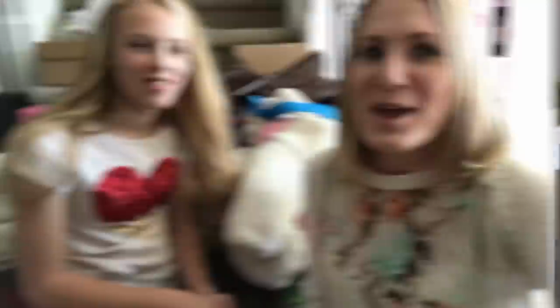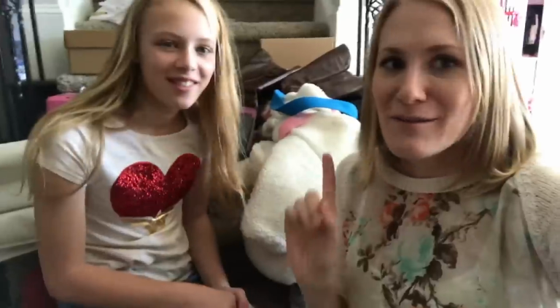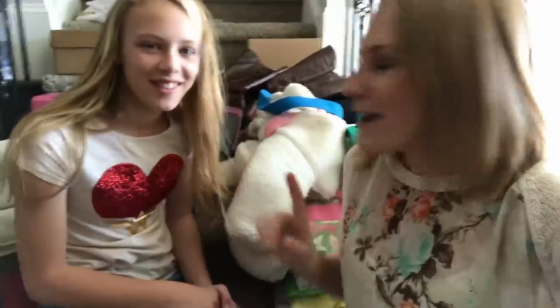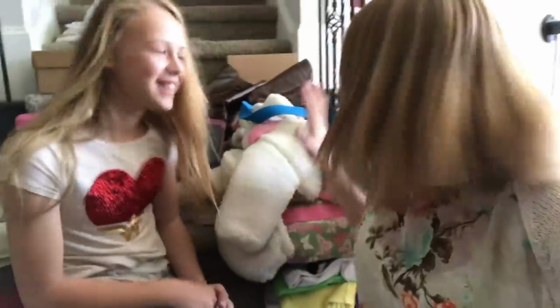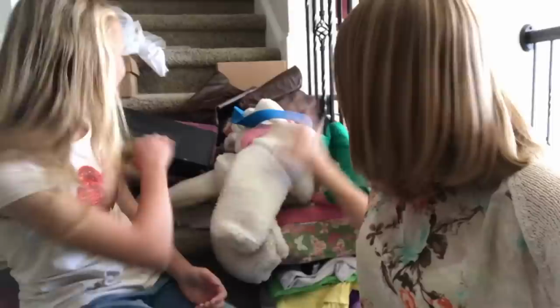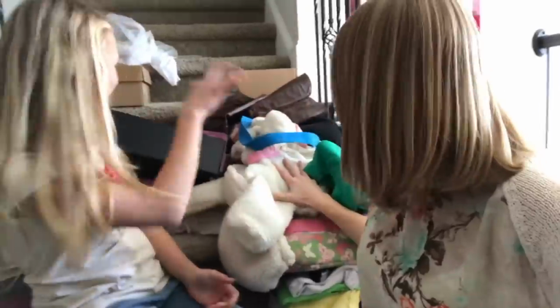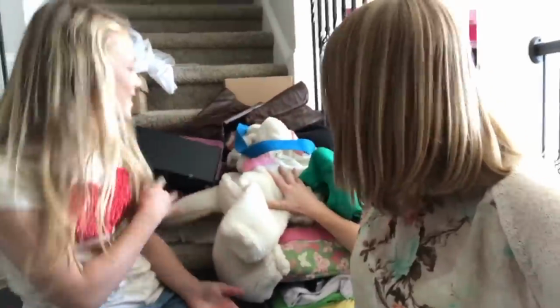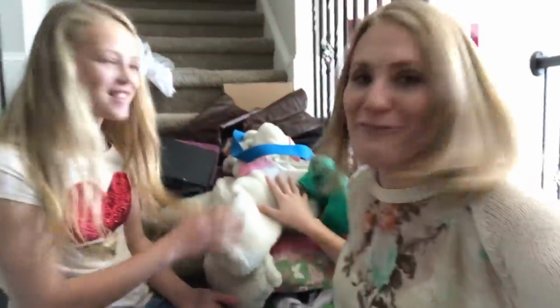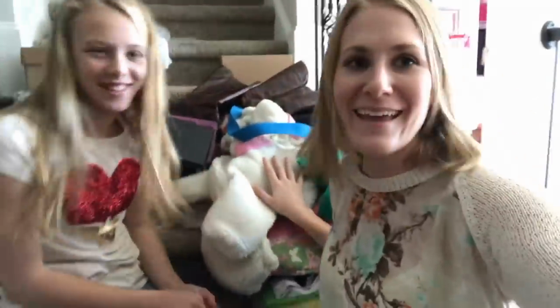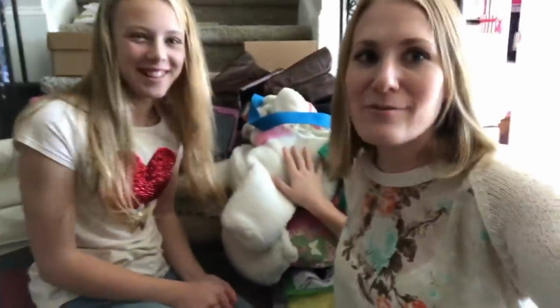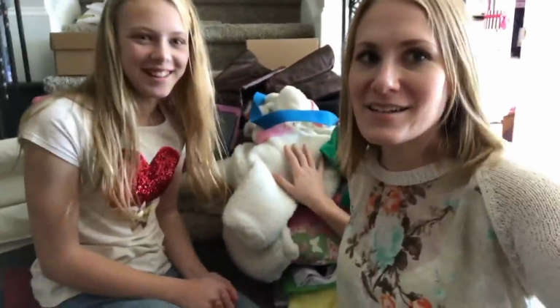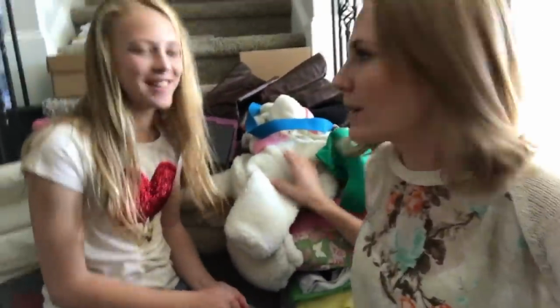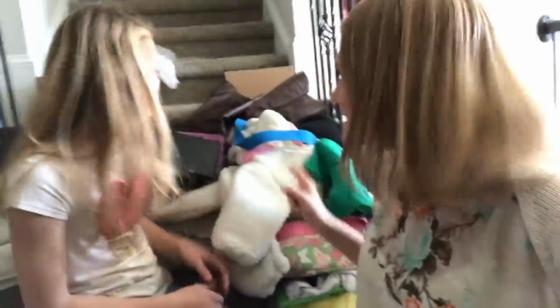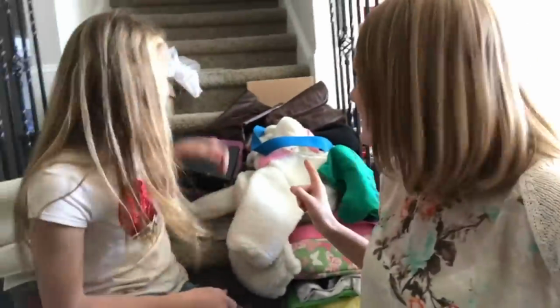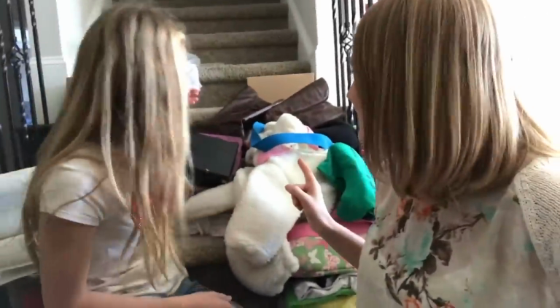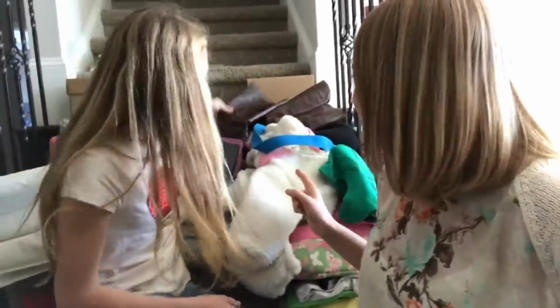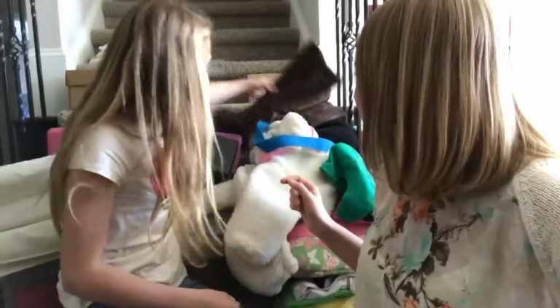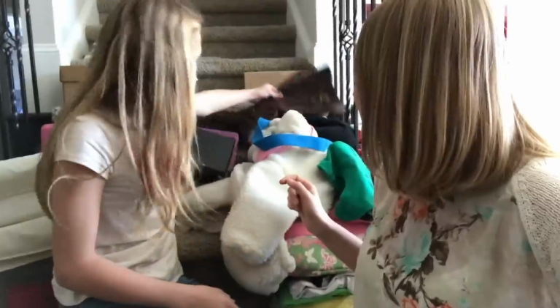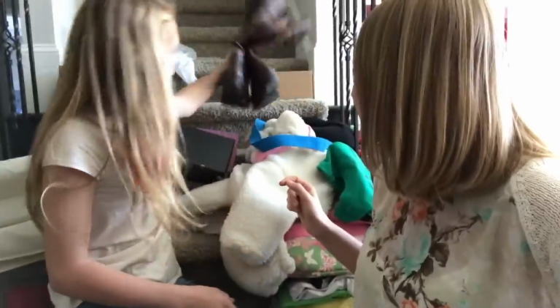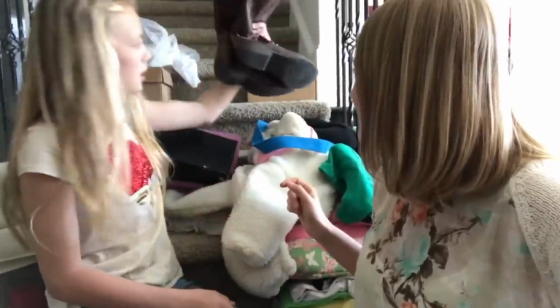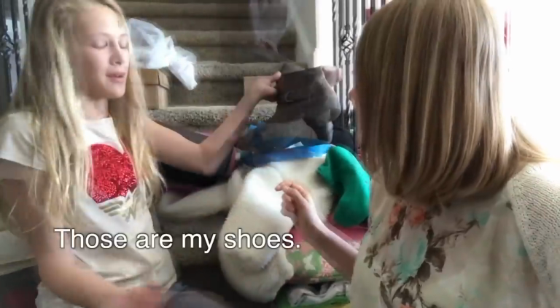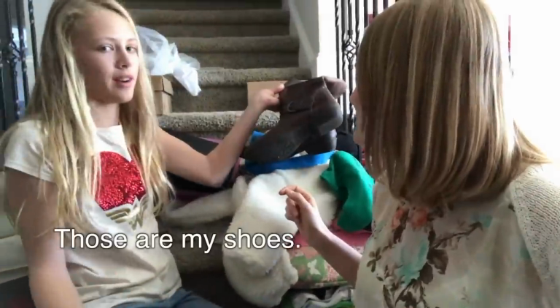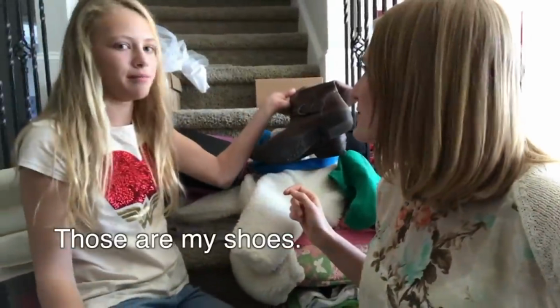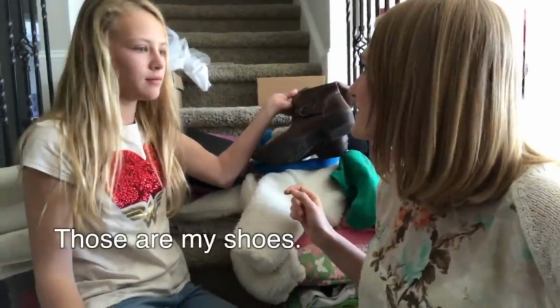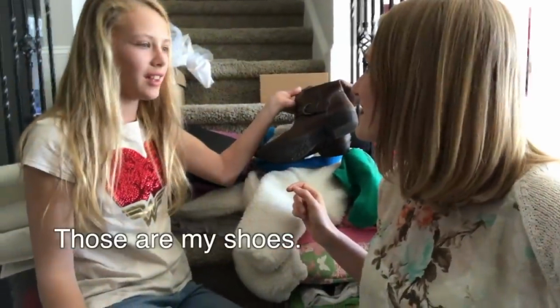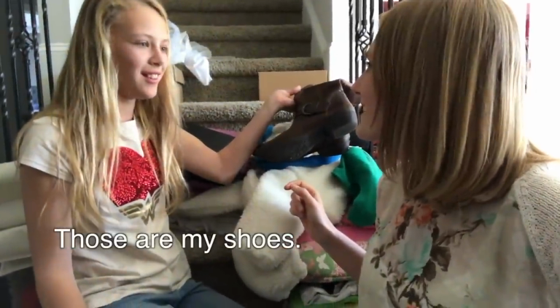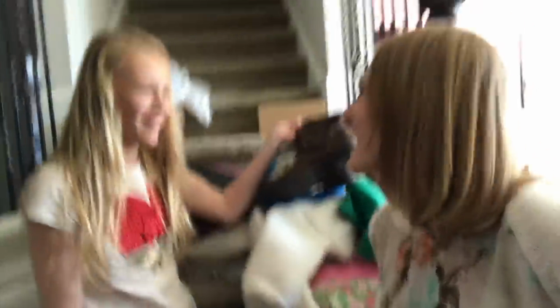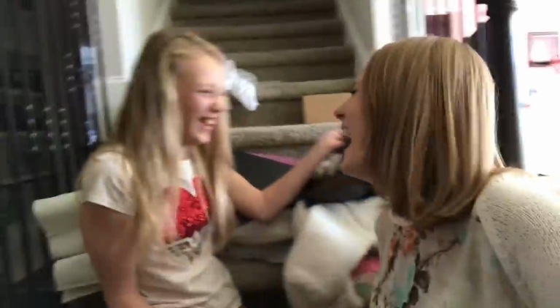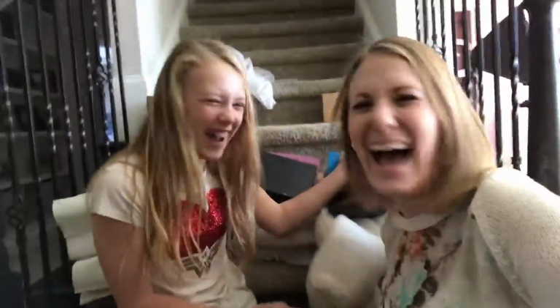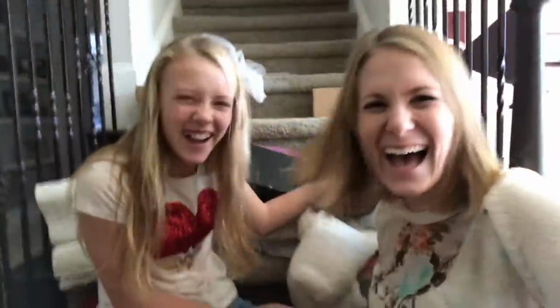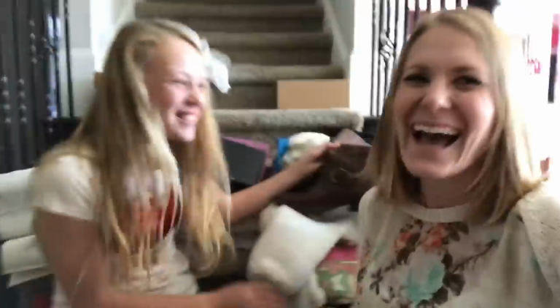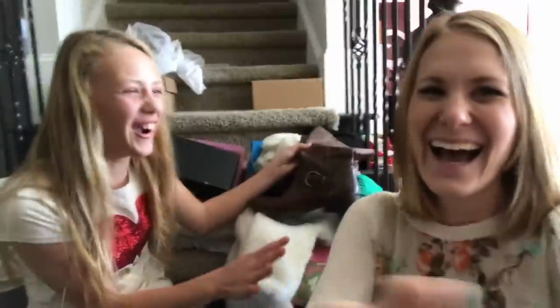So we've got our giant donation pile of everything ready to go, and most of this stuff leaves. And definitely this. Those are my shoes. Really? Yeah. Sorry!